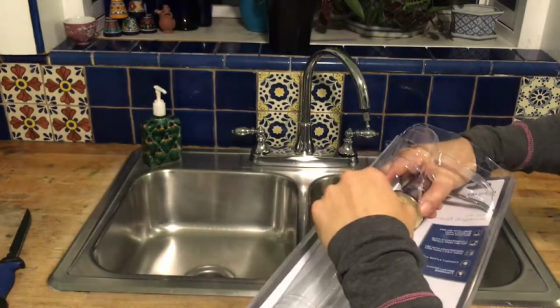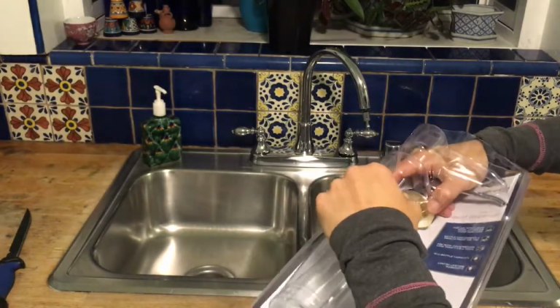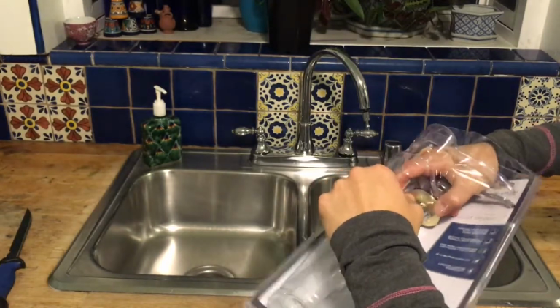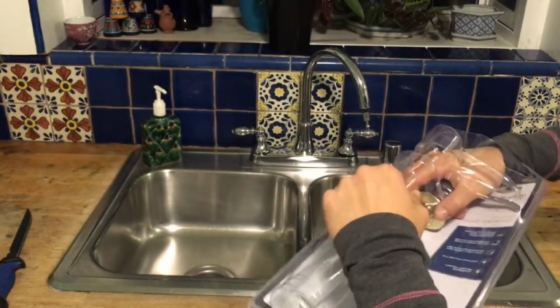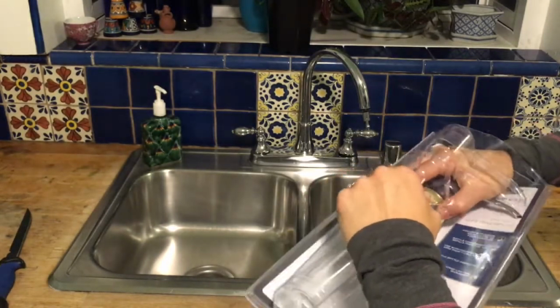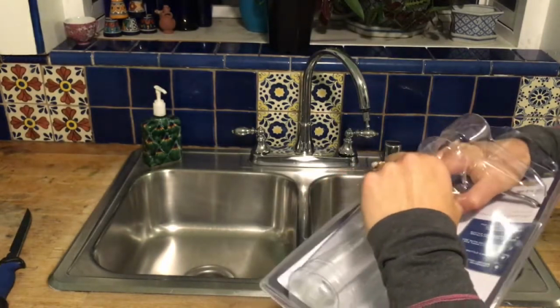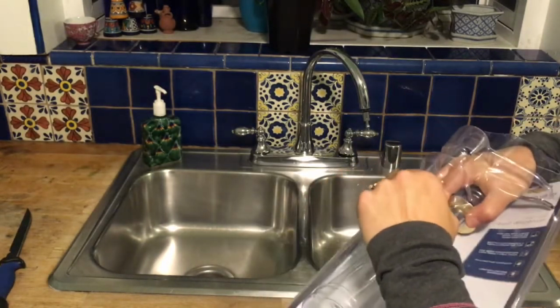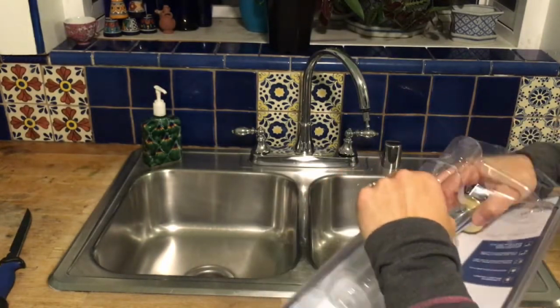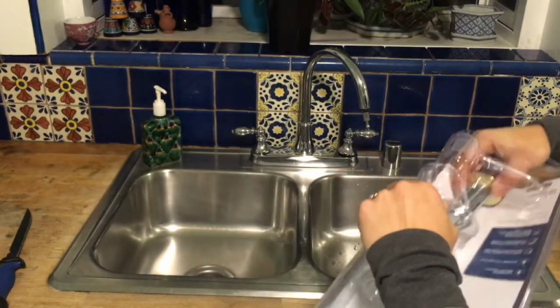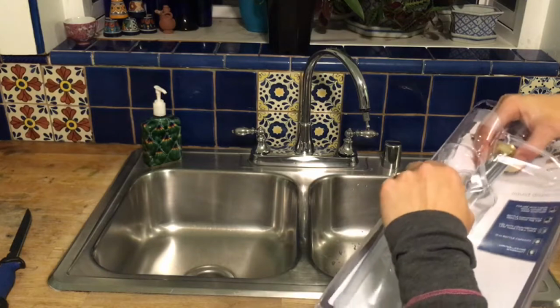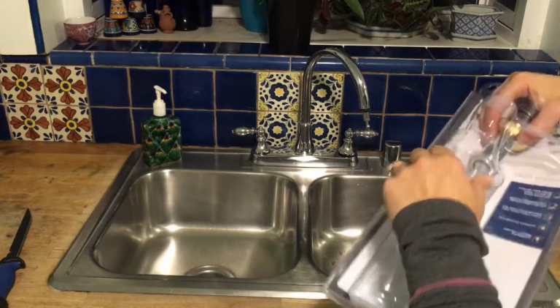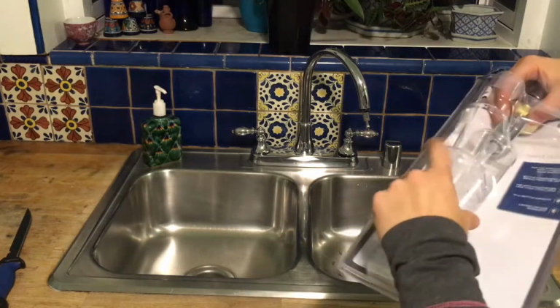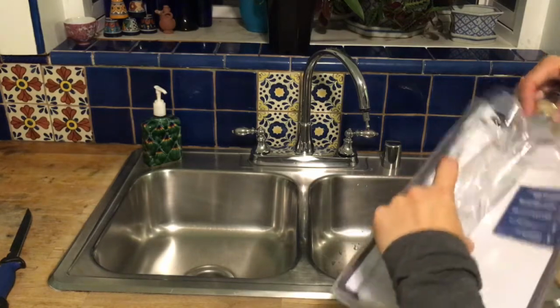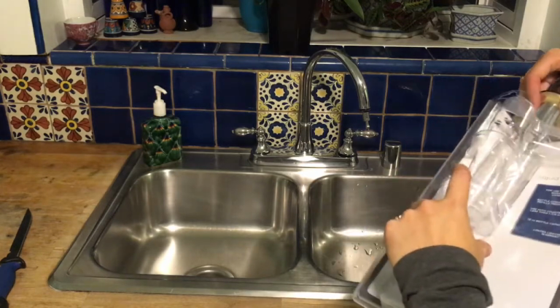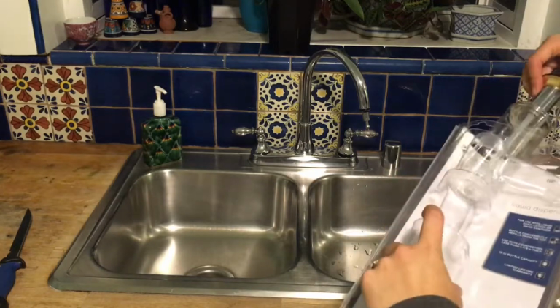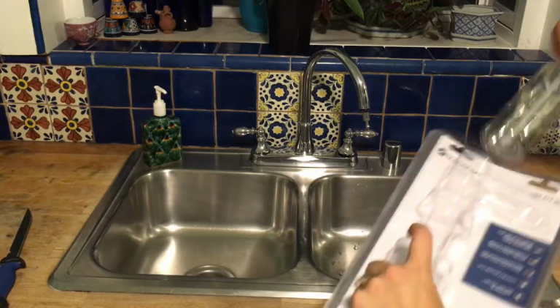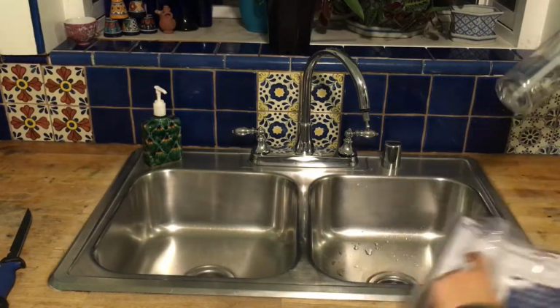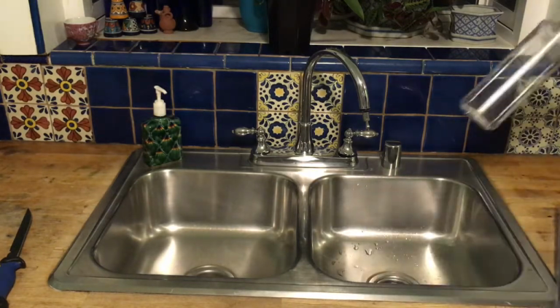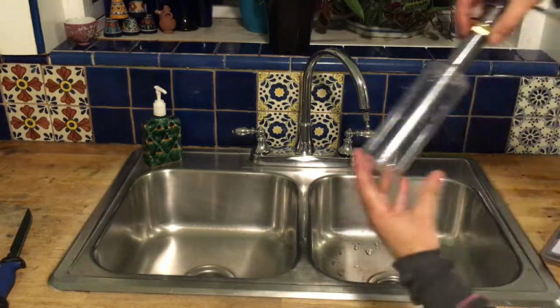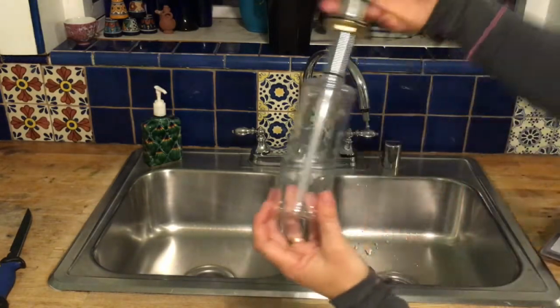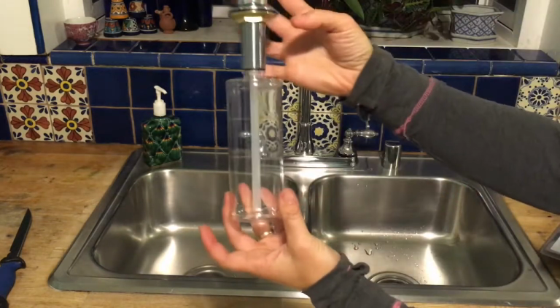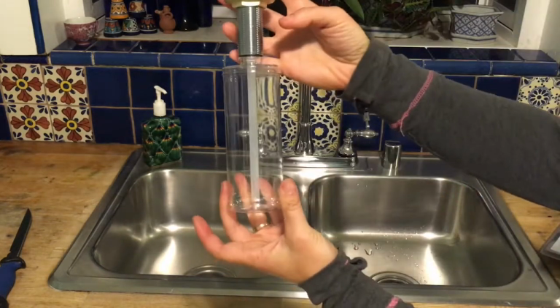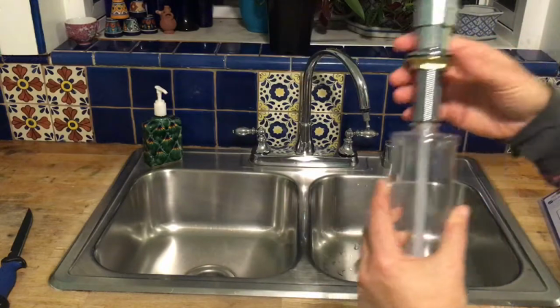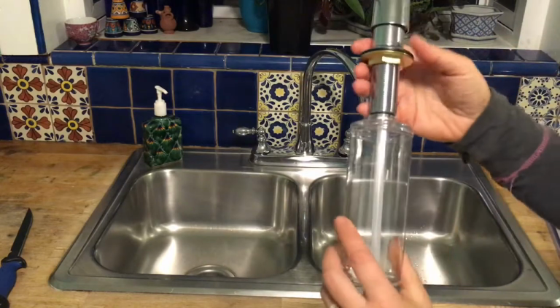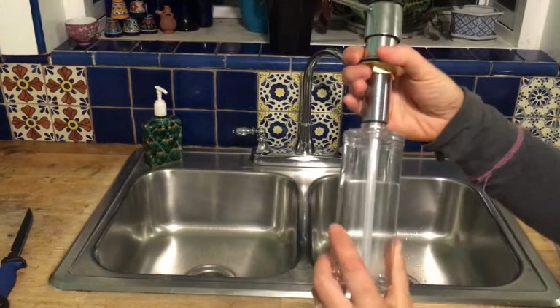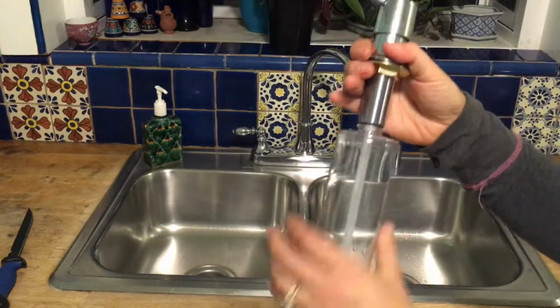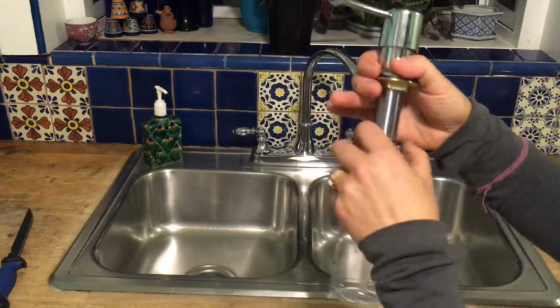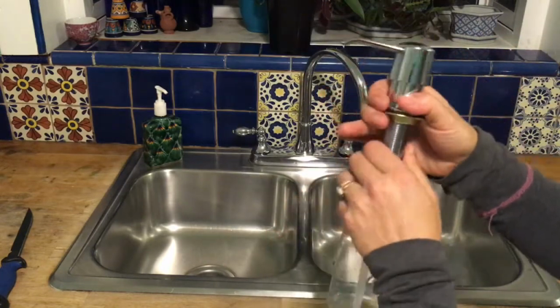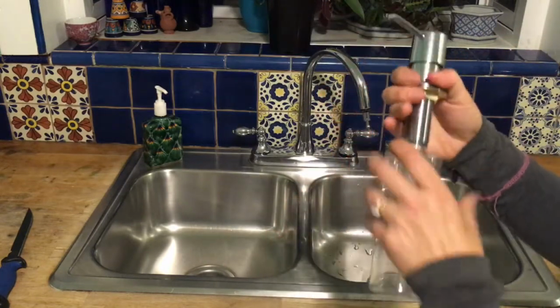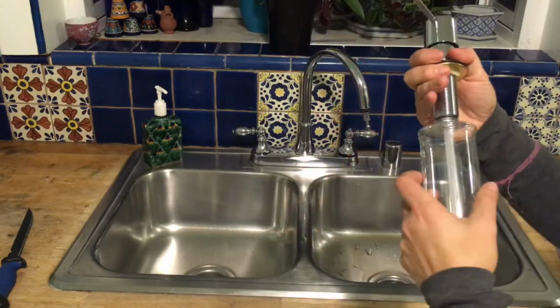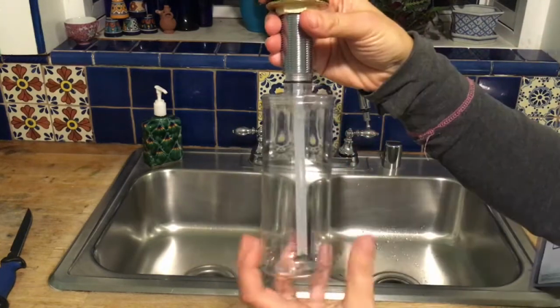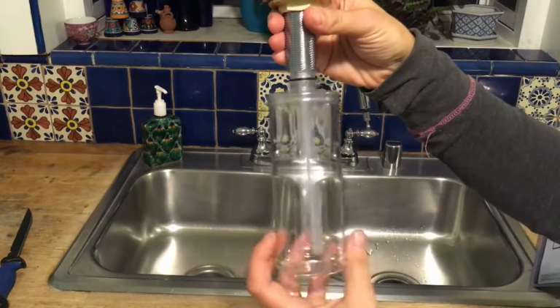Victory — we got it open. Now we are going to unscrew the body from the bottle, like that.